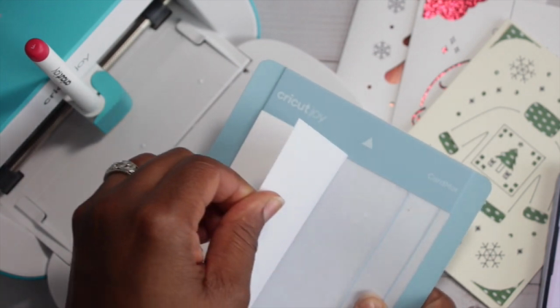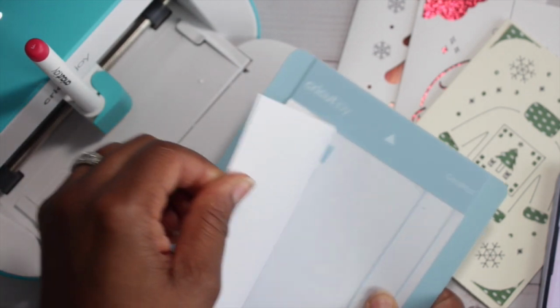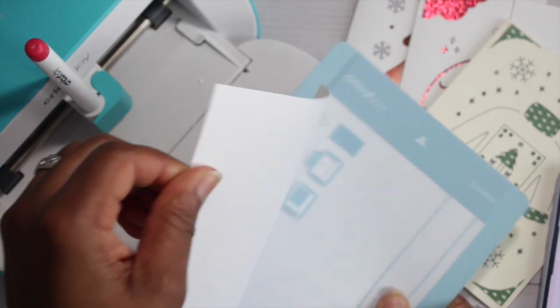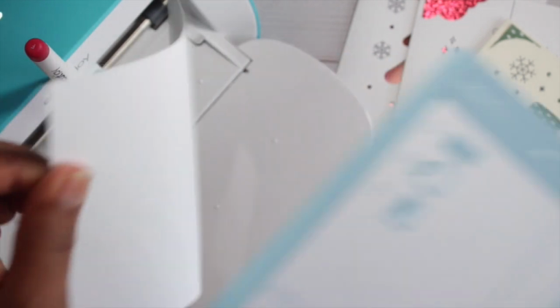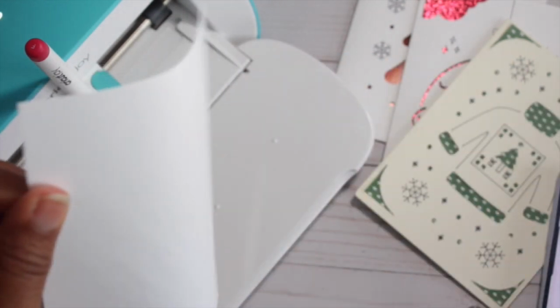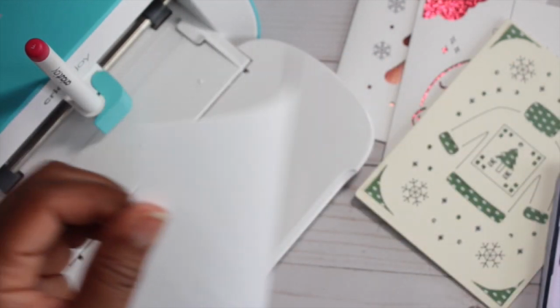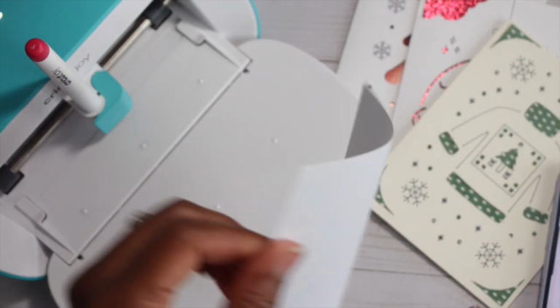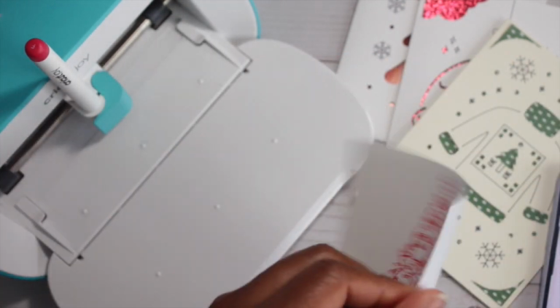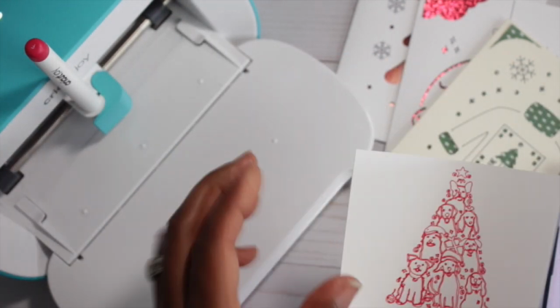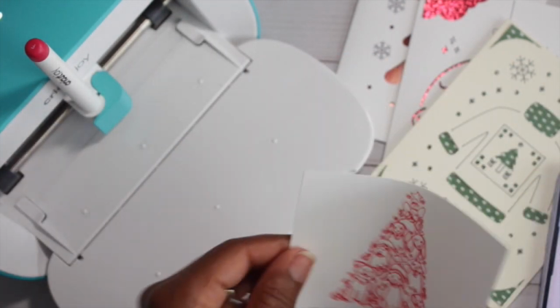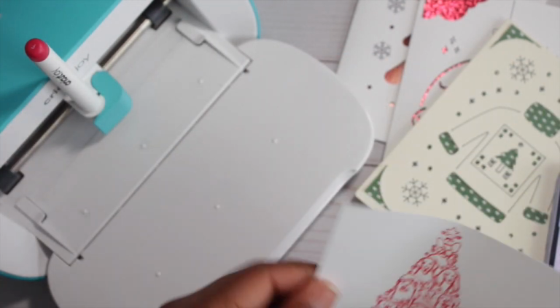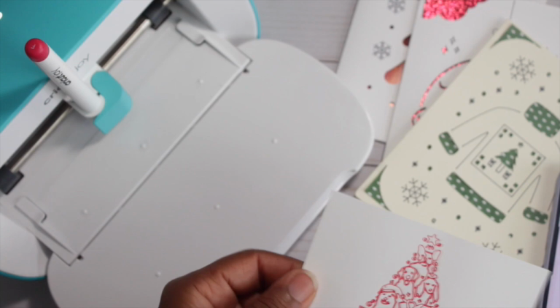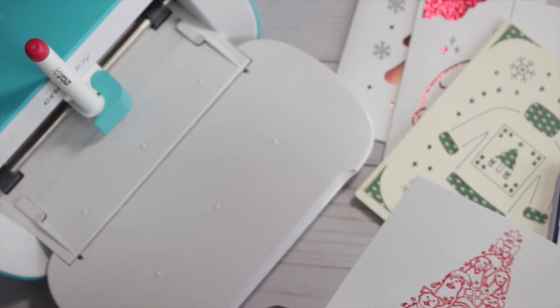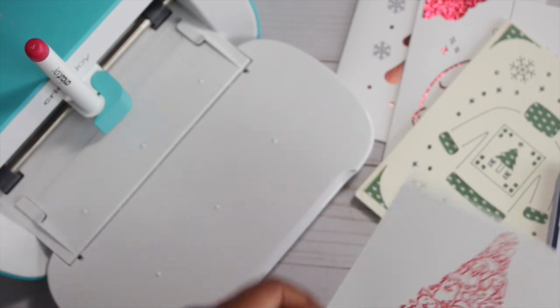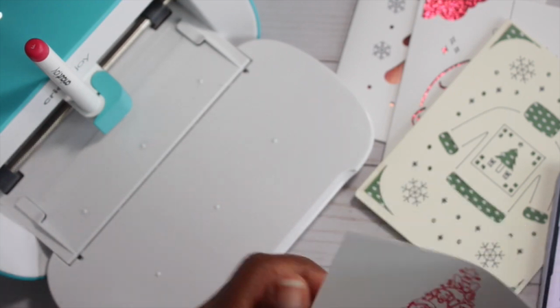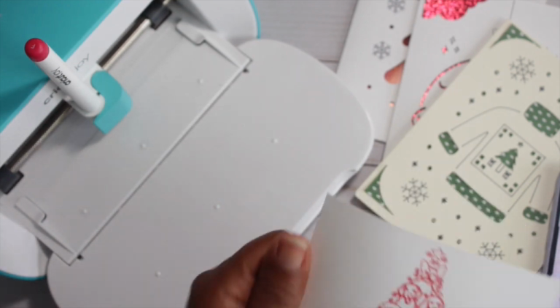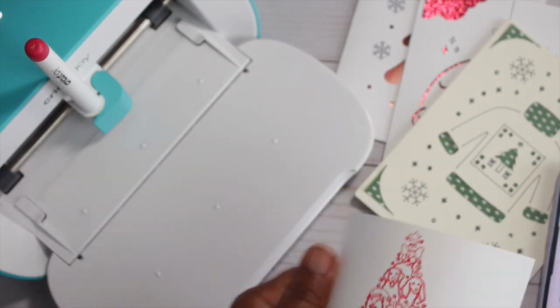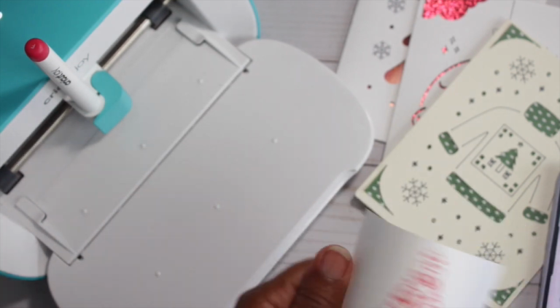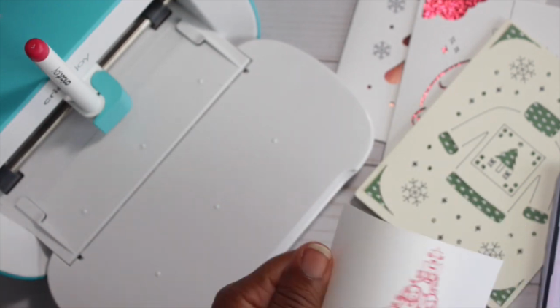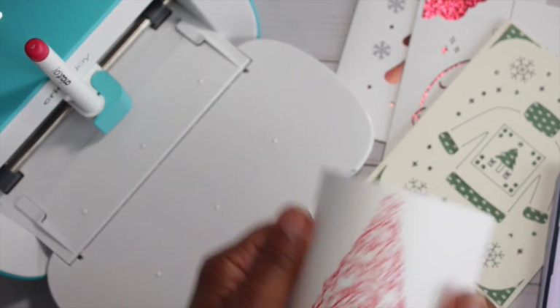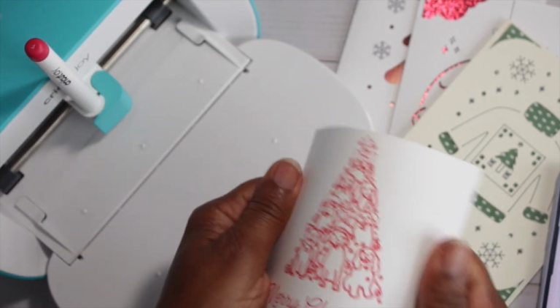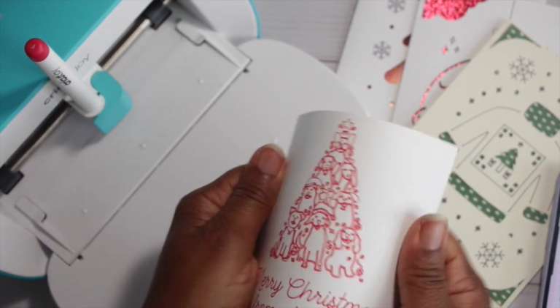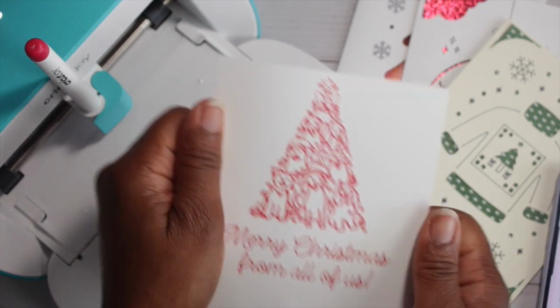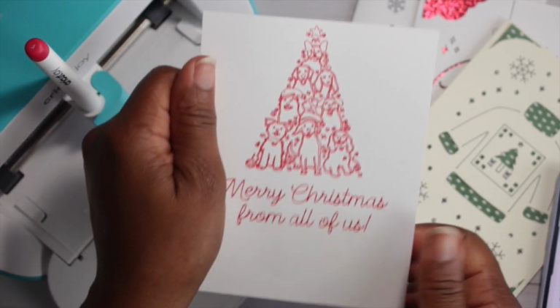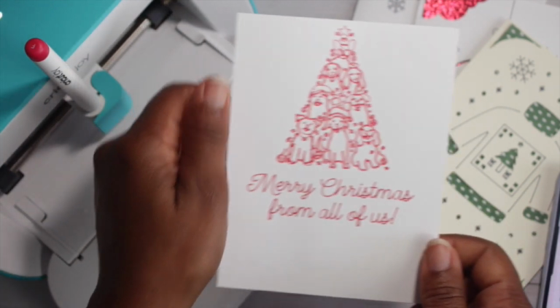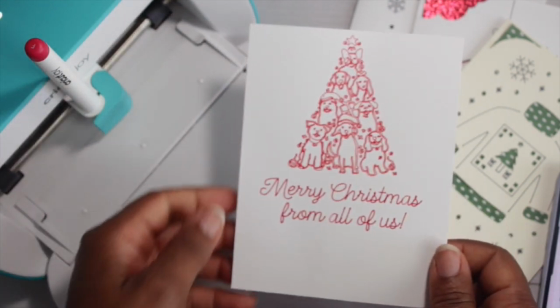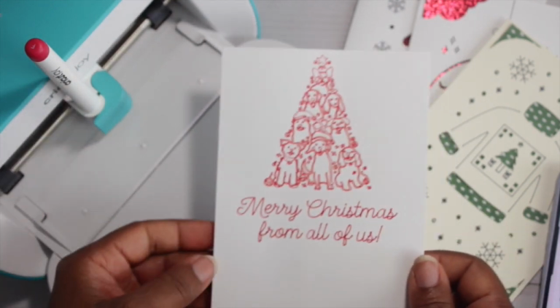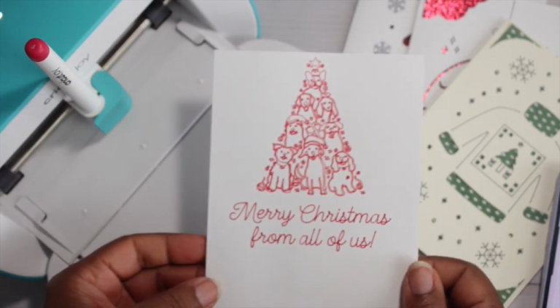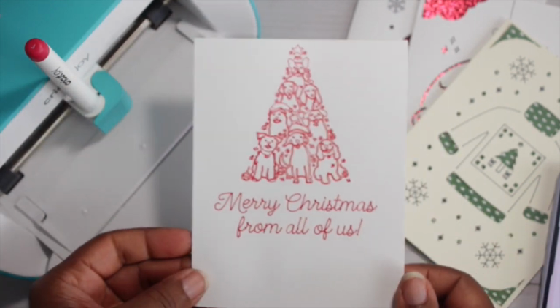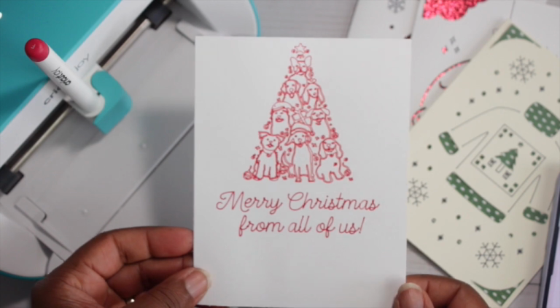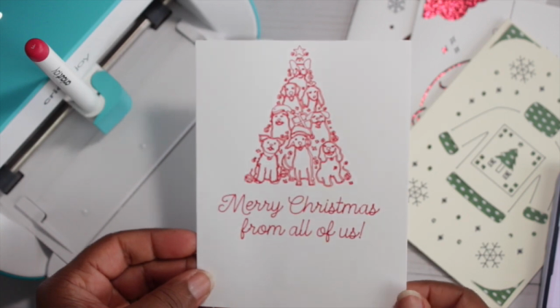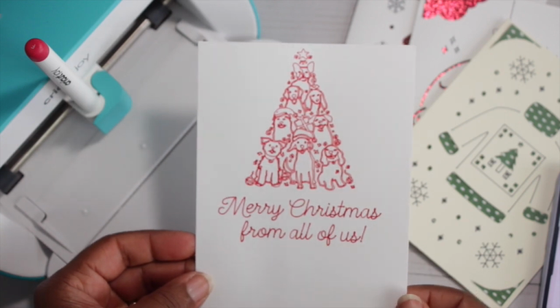Look how pretty this came out! What do you guys think? If you like this, go ahead and smash that like button down below — that would be greatly appreciated.